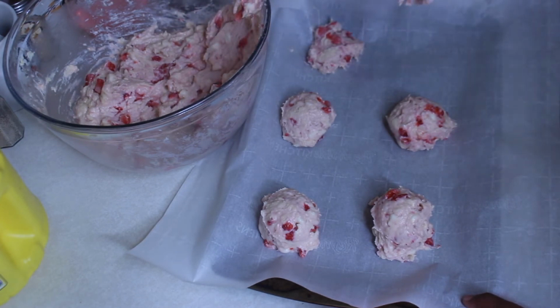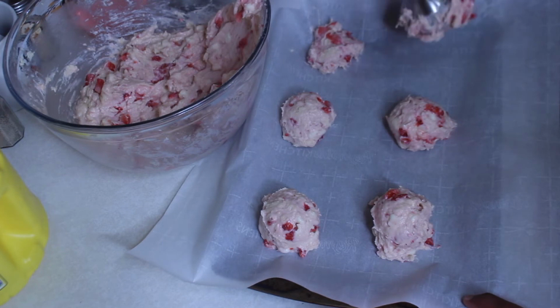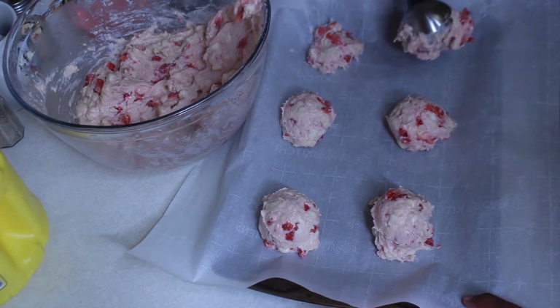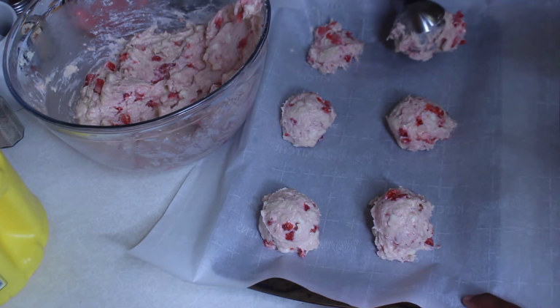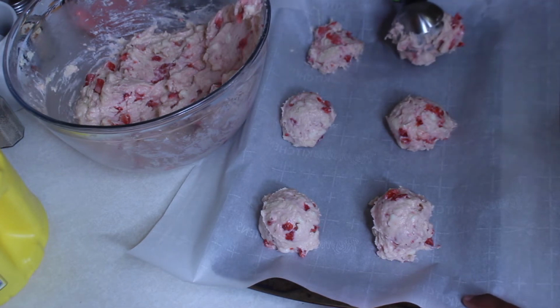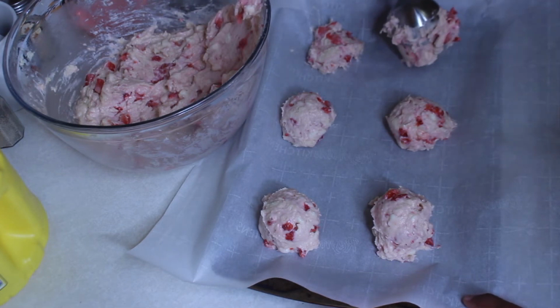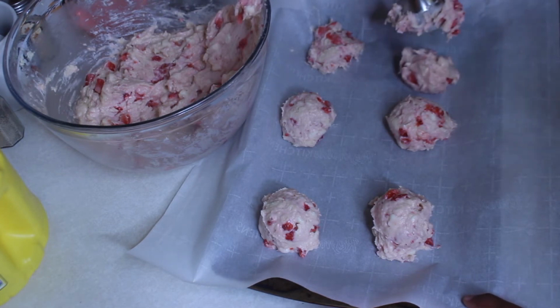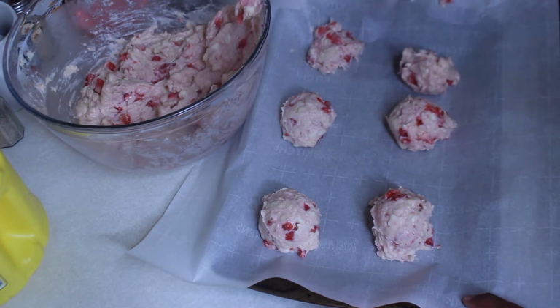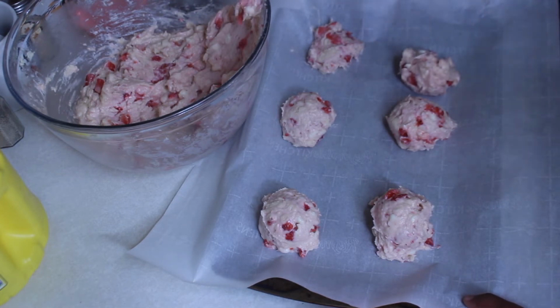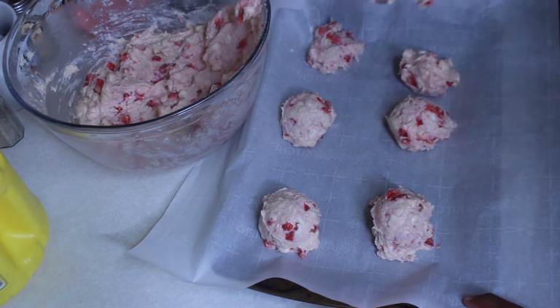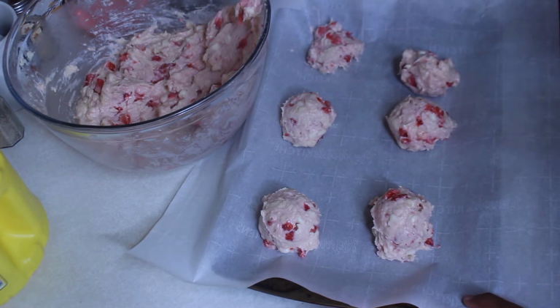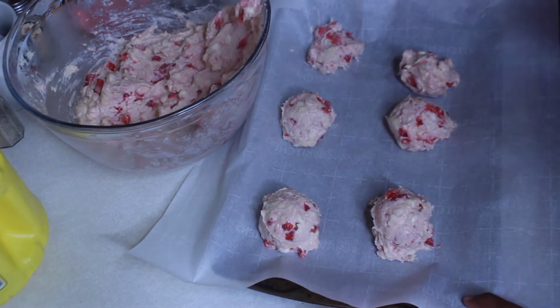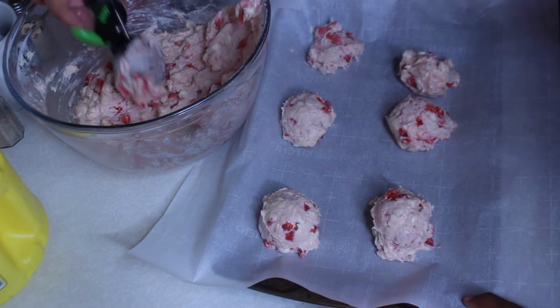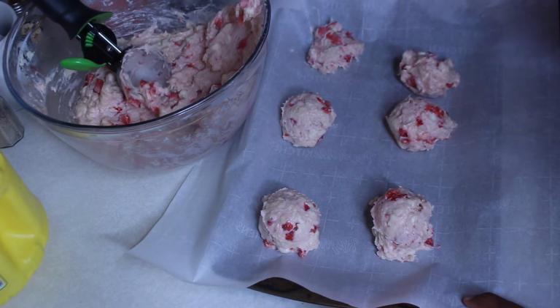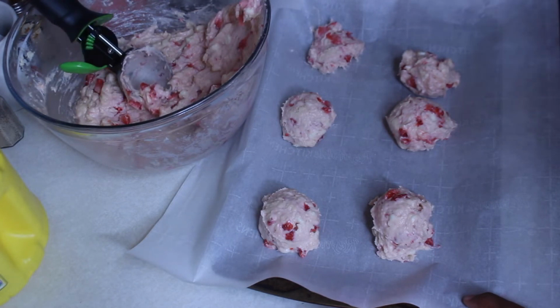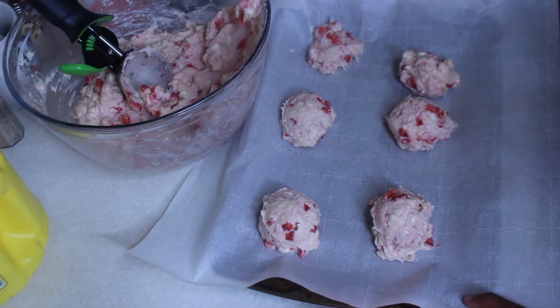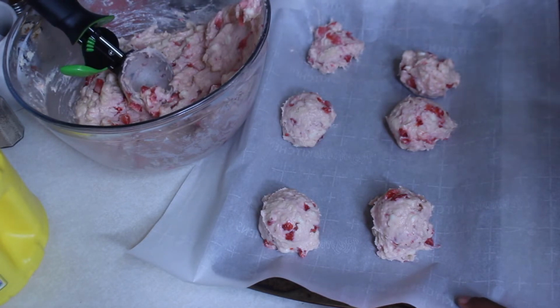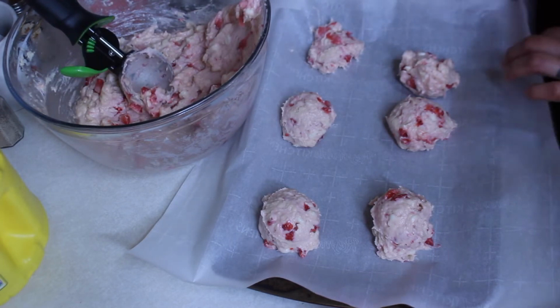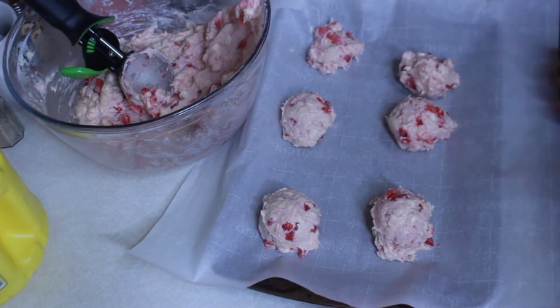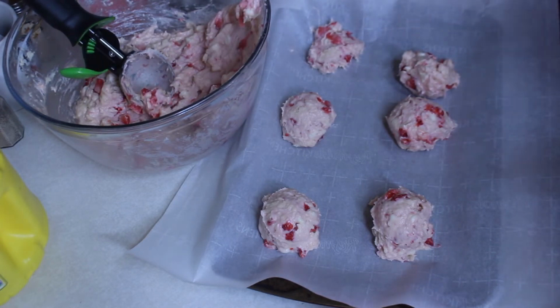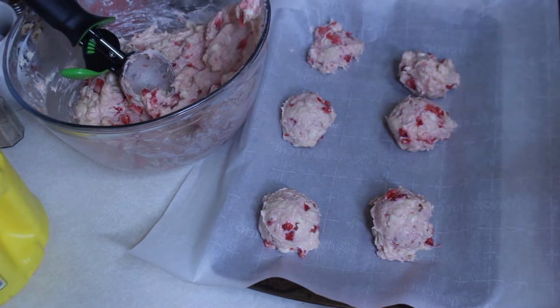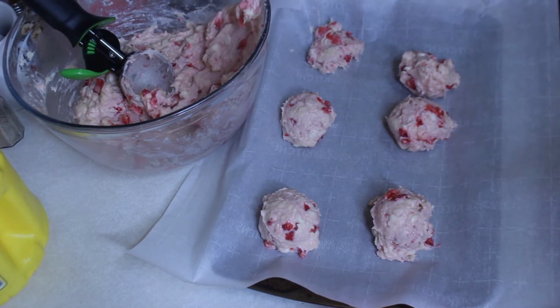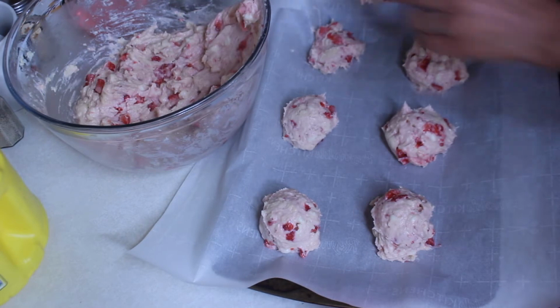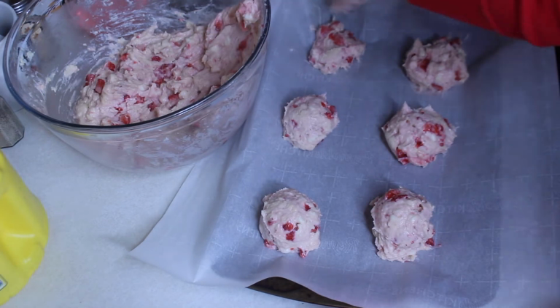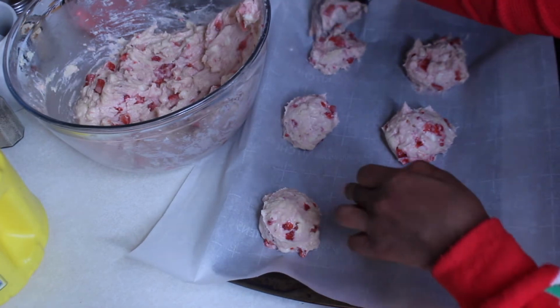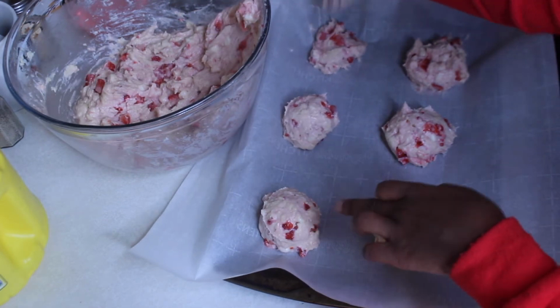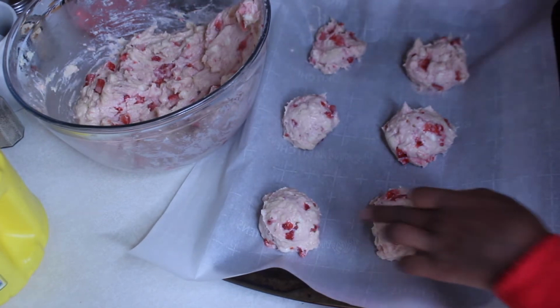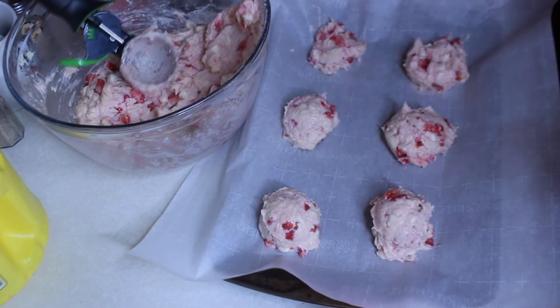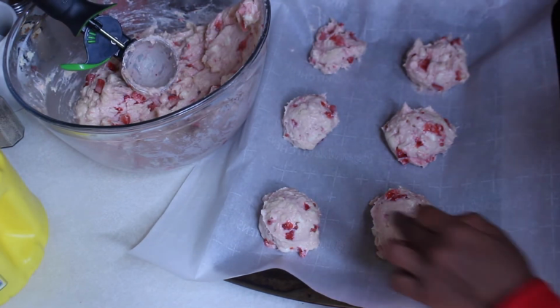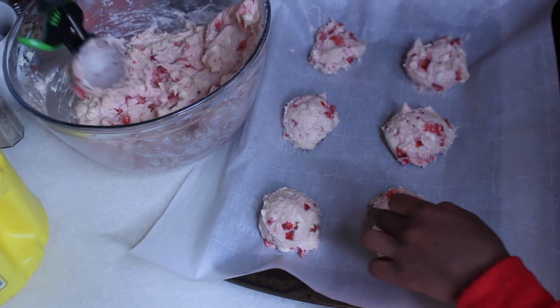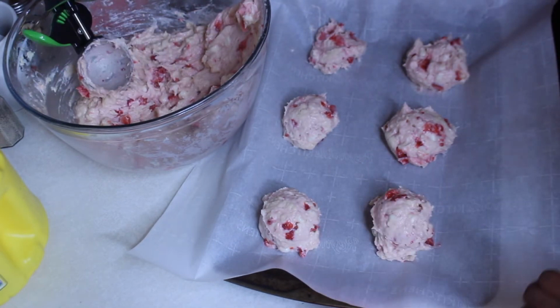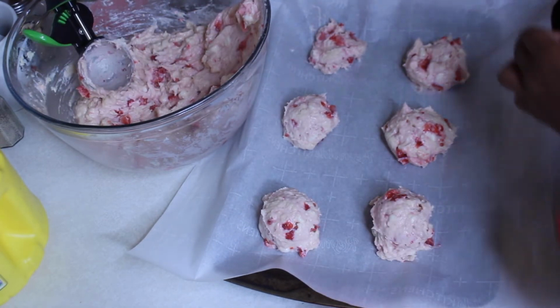We're gonna put it on 350 and bake it for about 10 minutes. Looks like we're gonna have to make two batches — our cookies are not that big.